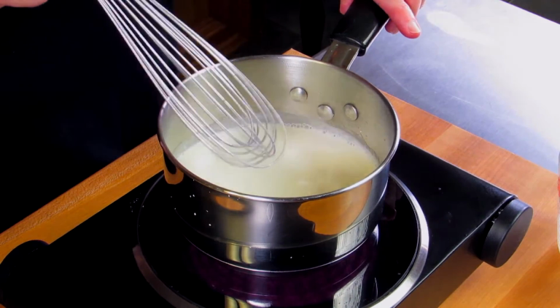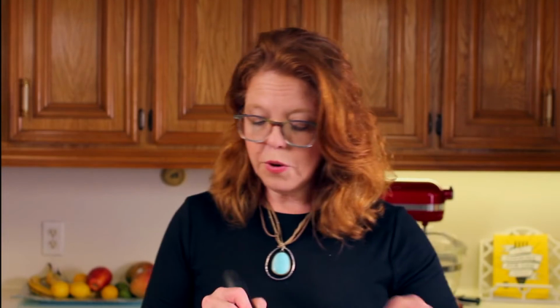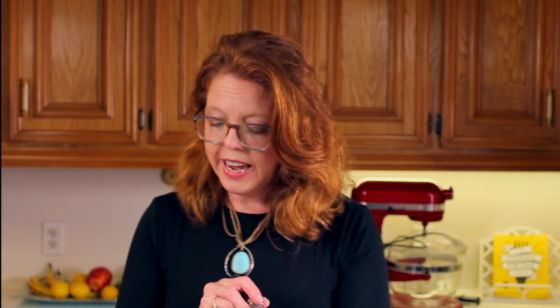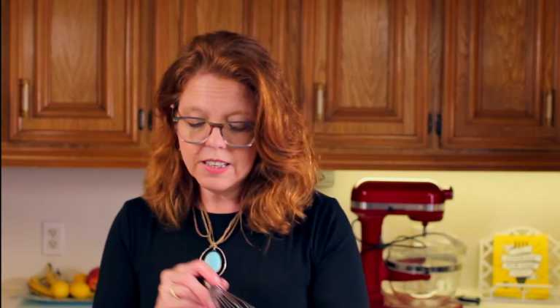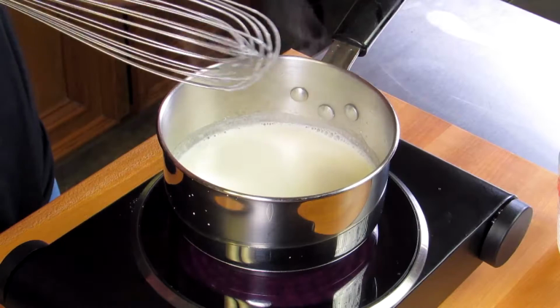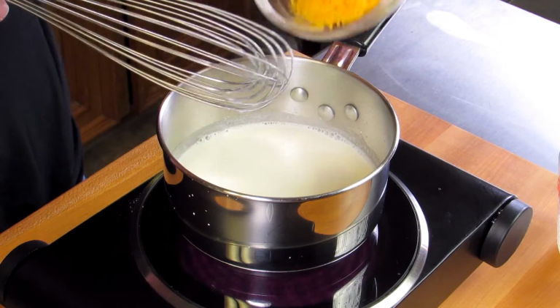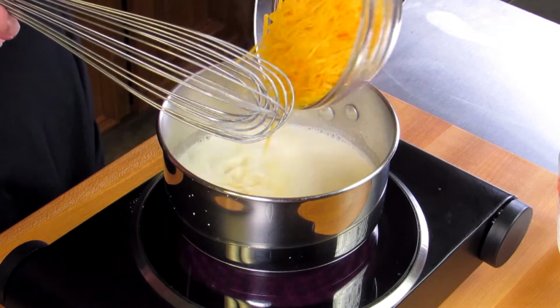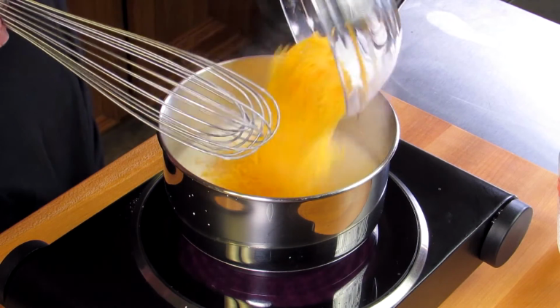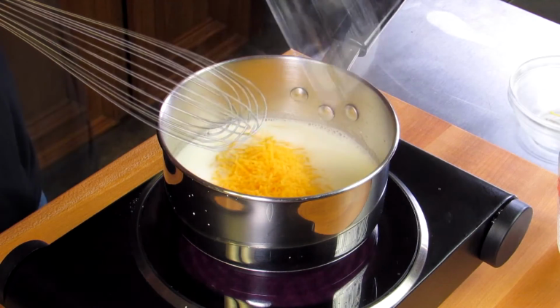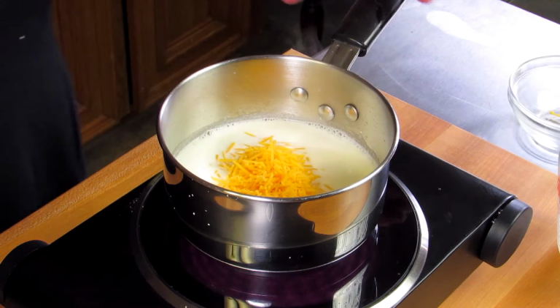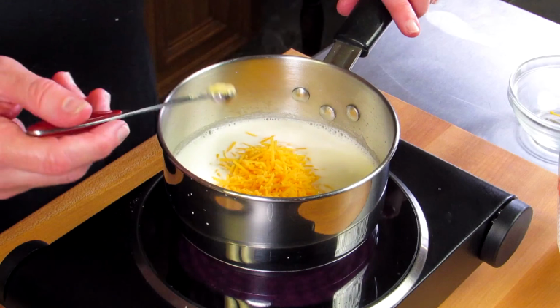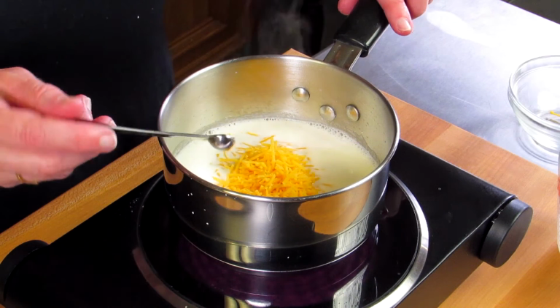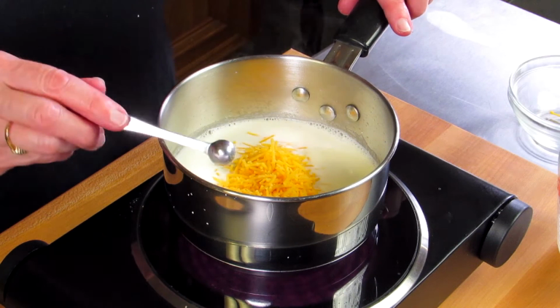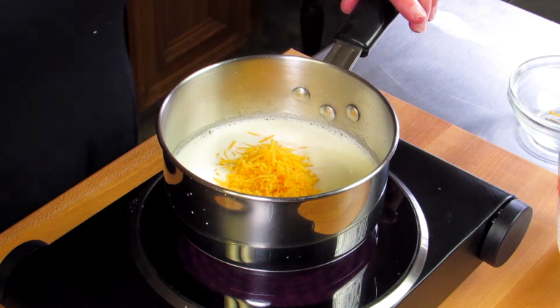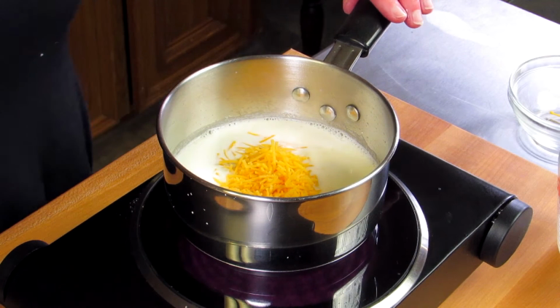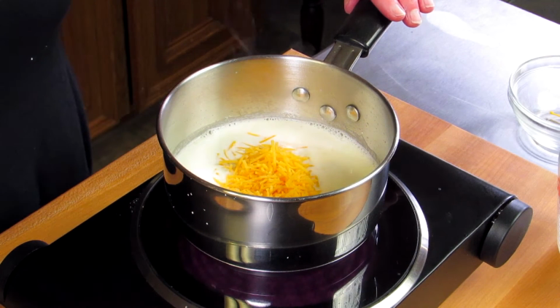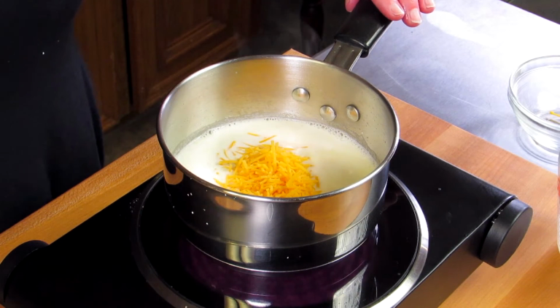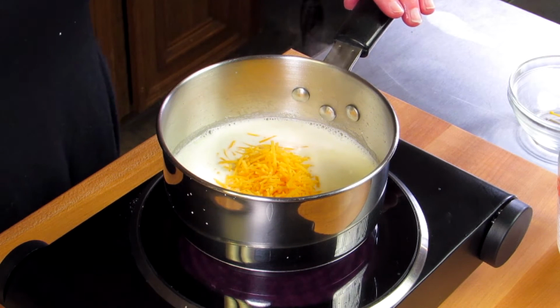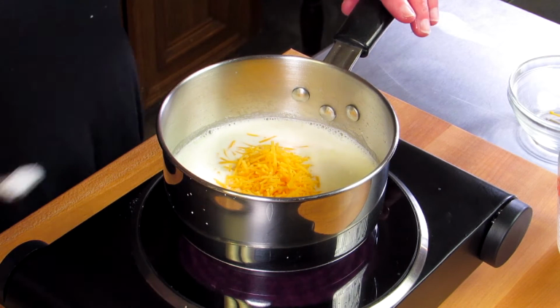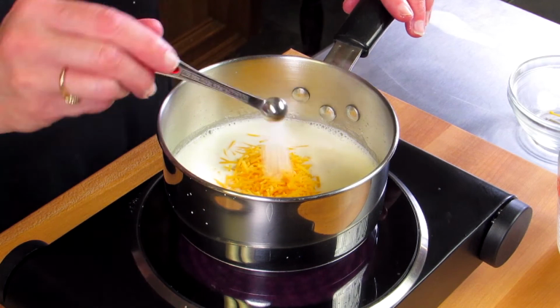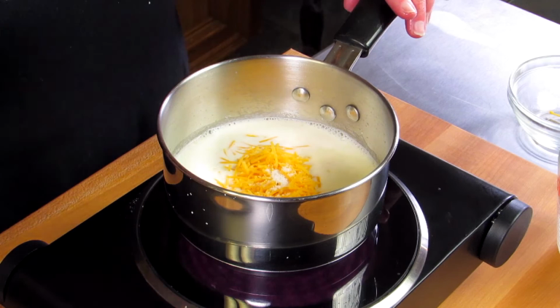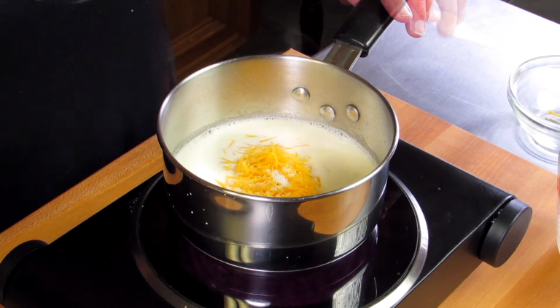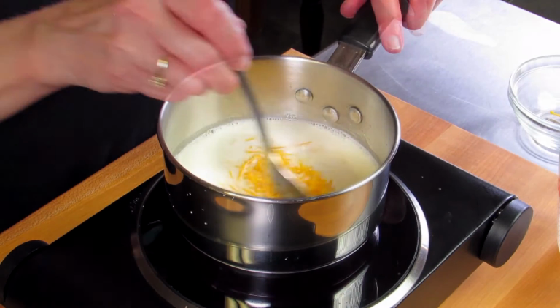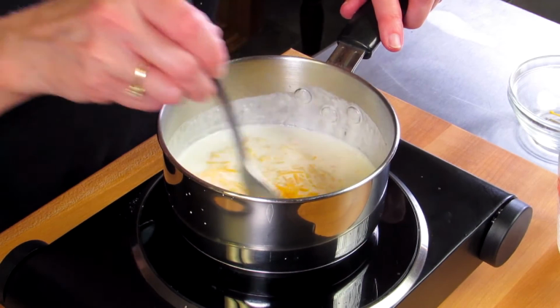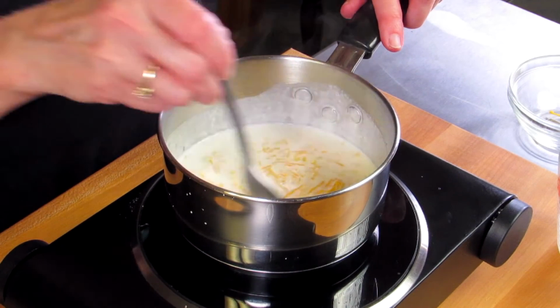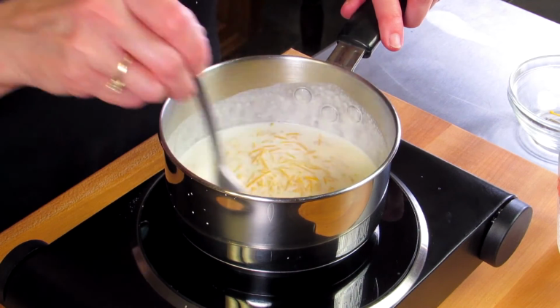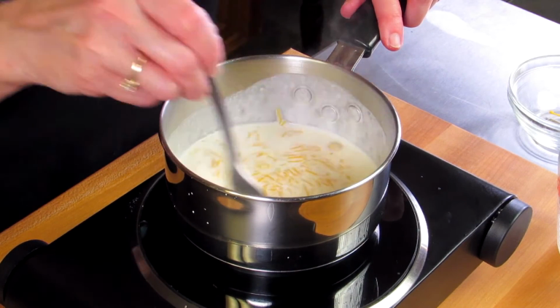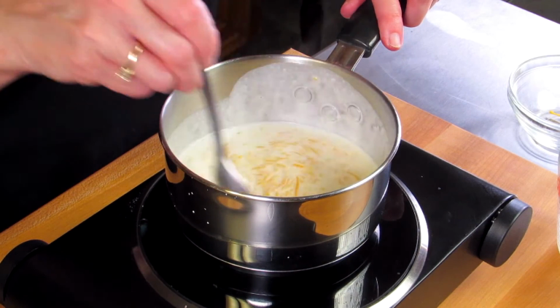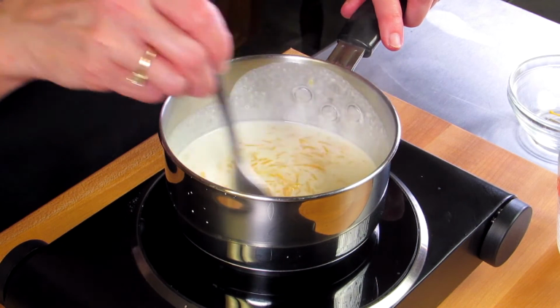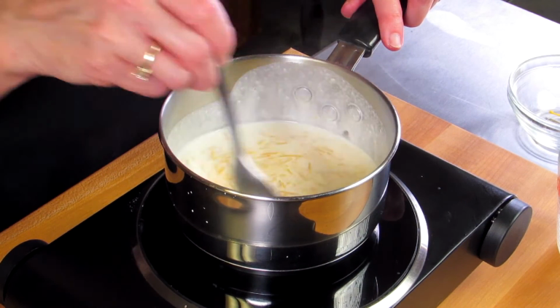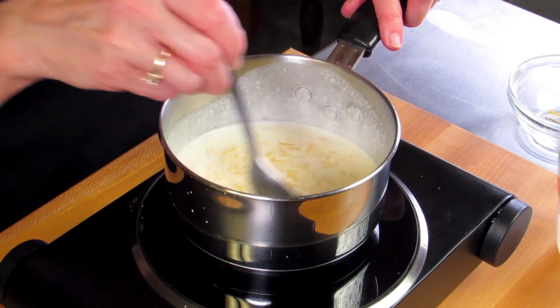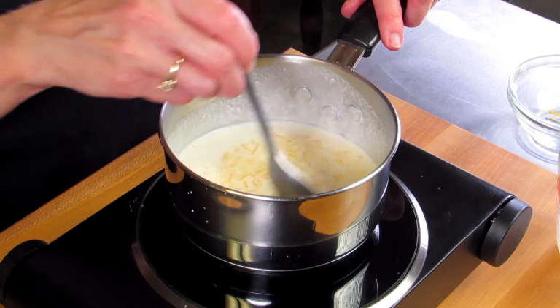Then we're going to add in a half a cup of shredded cheese, an eighth of a teaspoon of dry mustard, and an eighth of a teaspoon of salt. And we're going to stir this until the cheese melts.